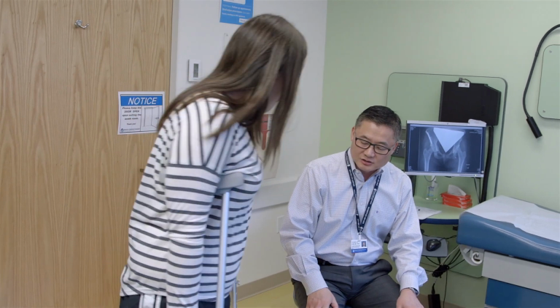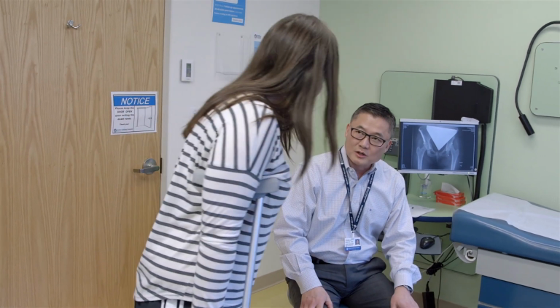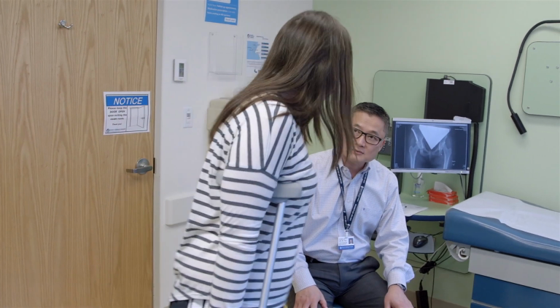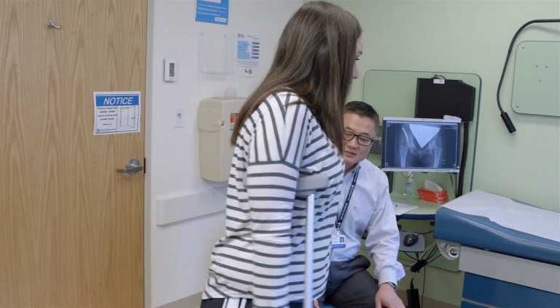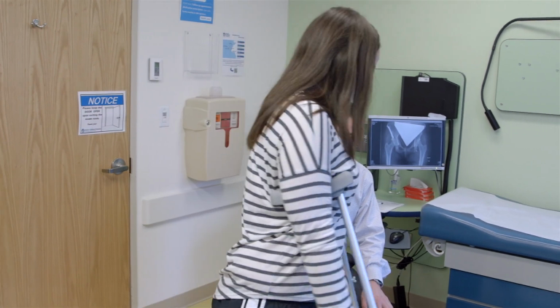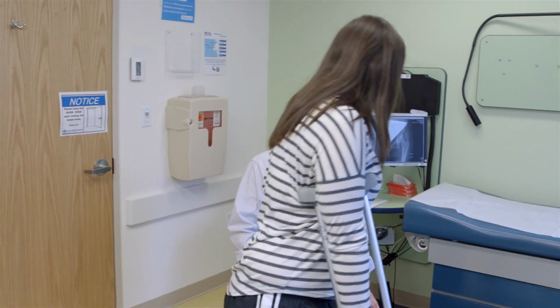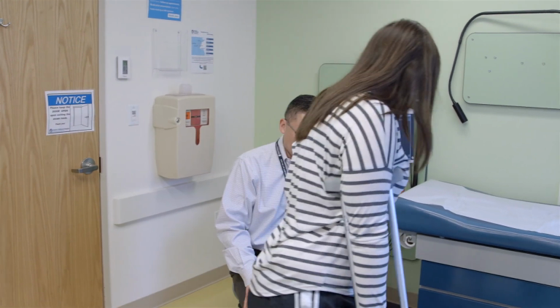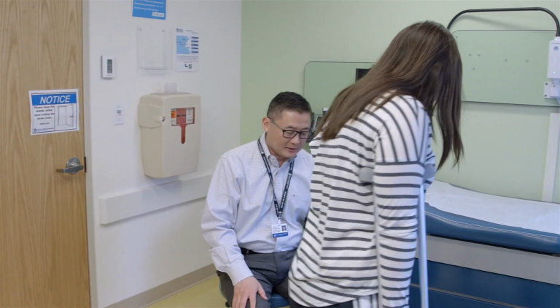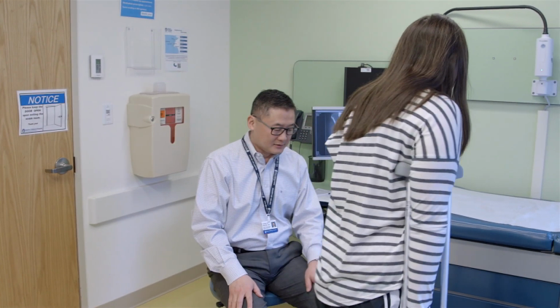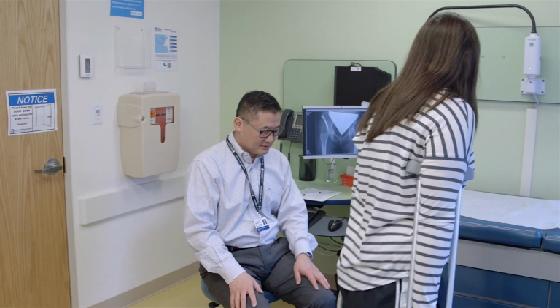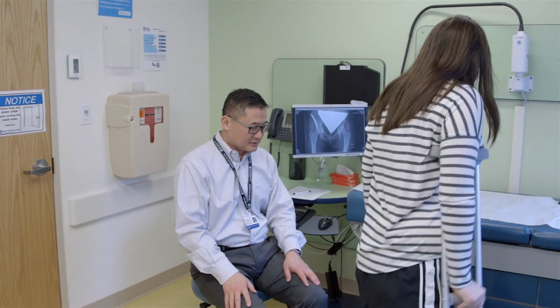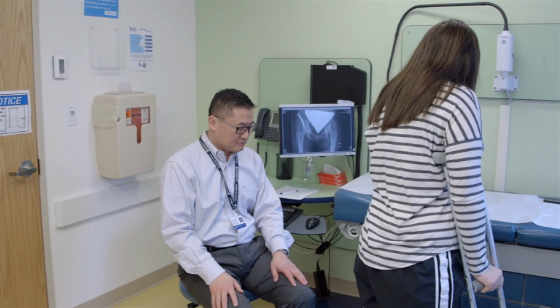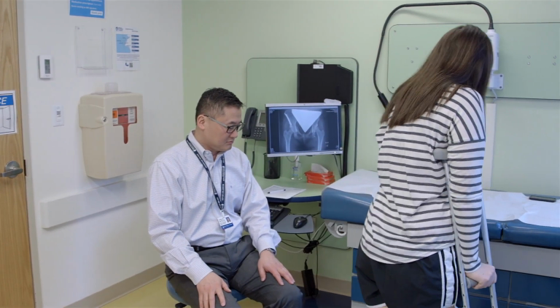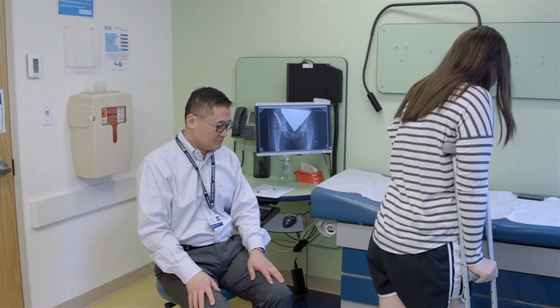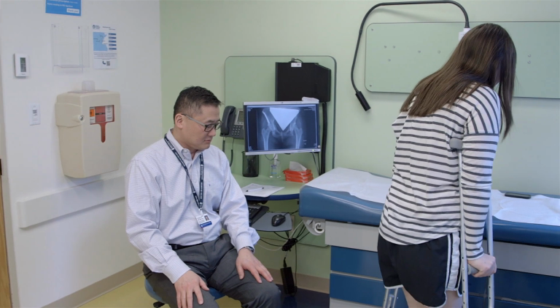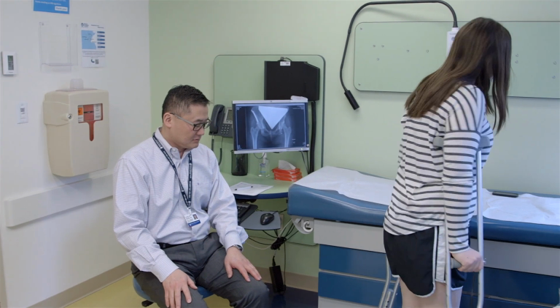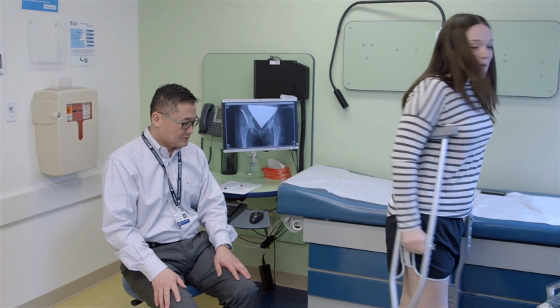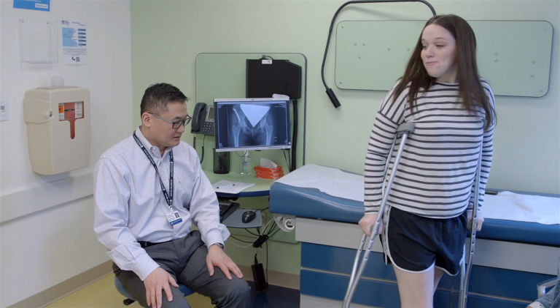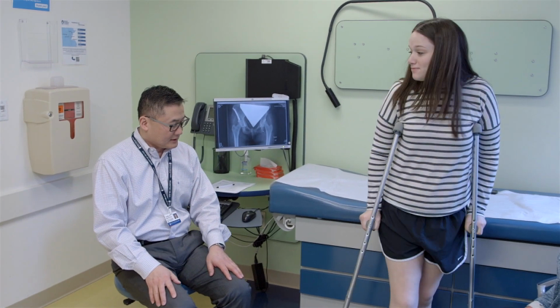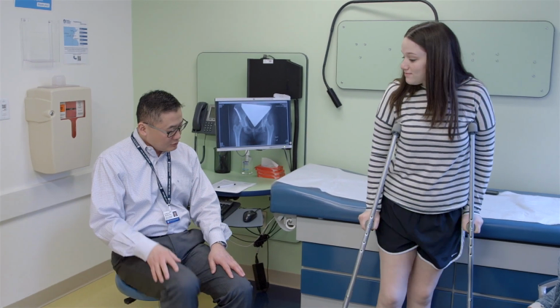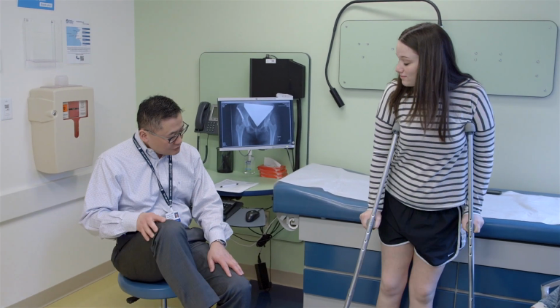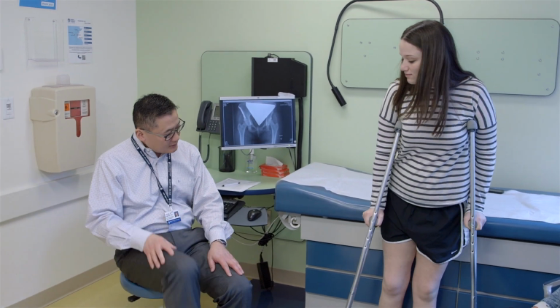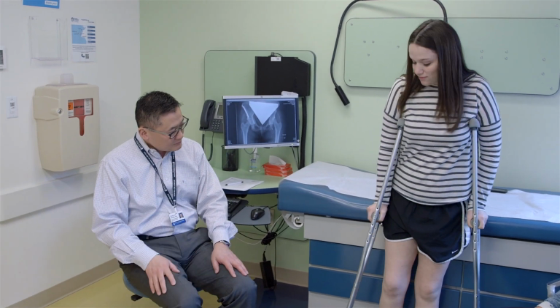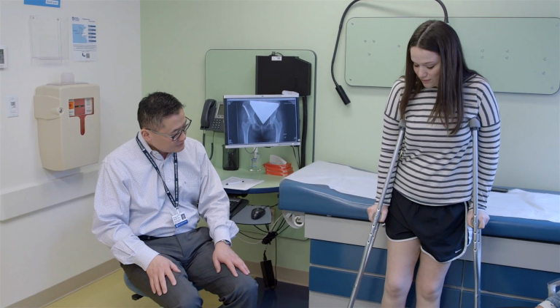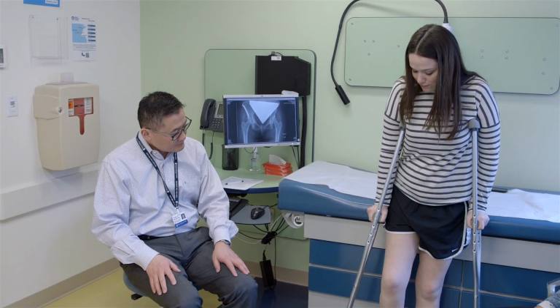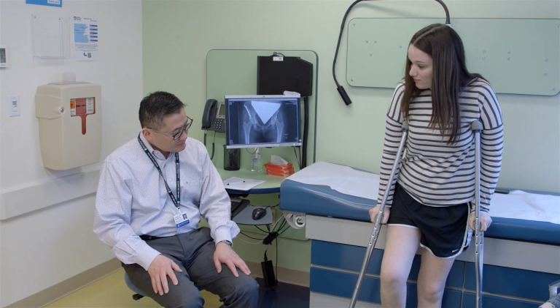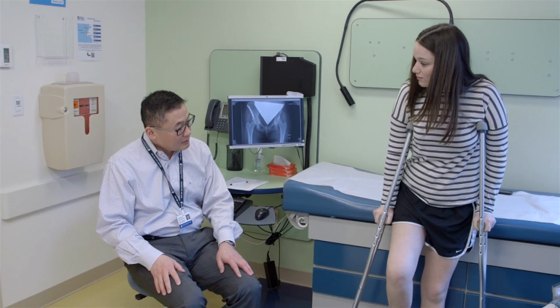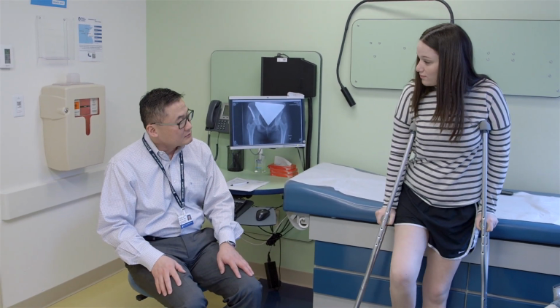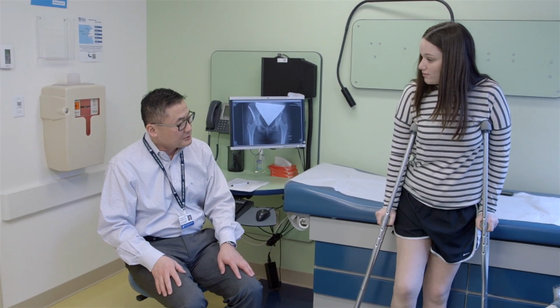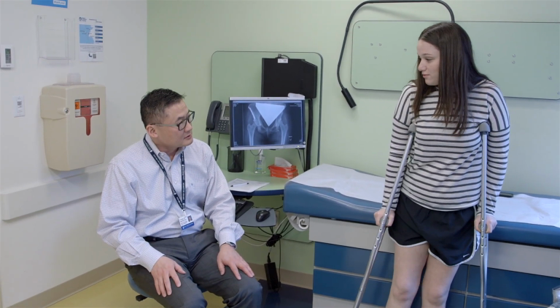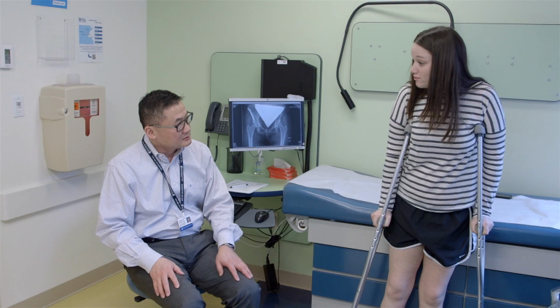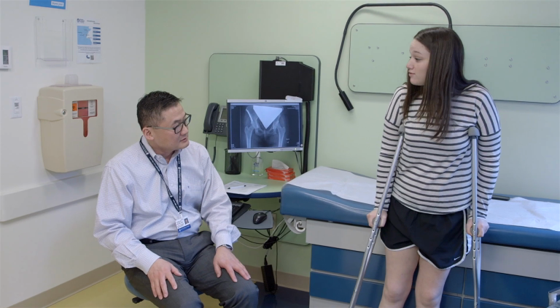It's a fairly complex surgery, so if you have it done by someone that doesn't do it very often, the complication rates can be high. We have a lot of experience in this area.